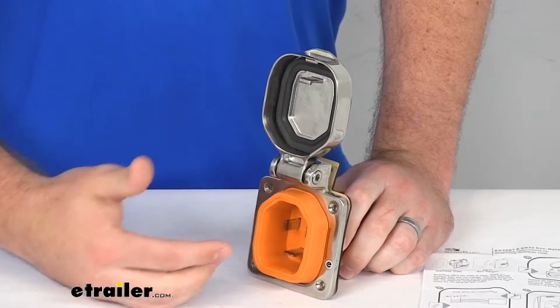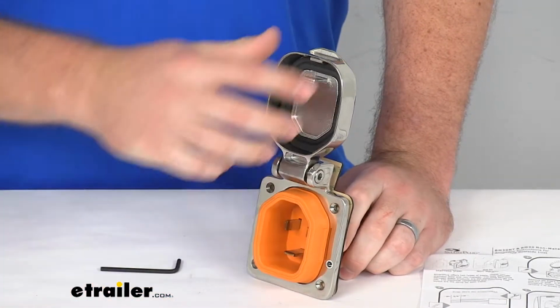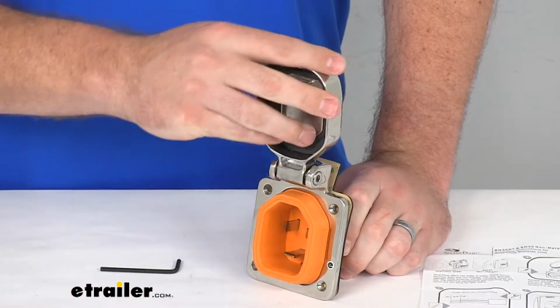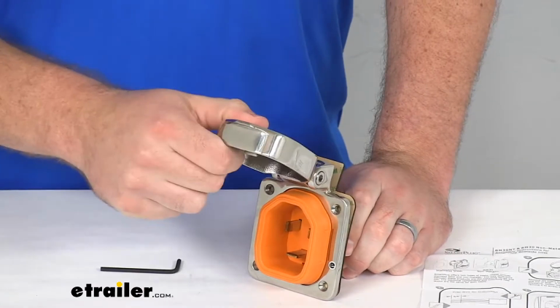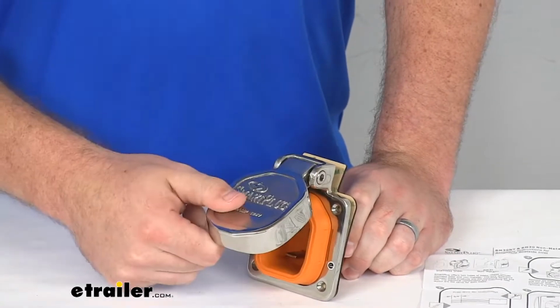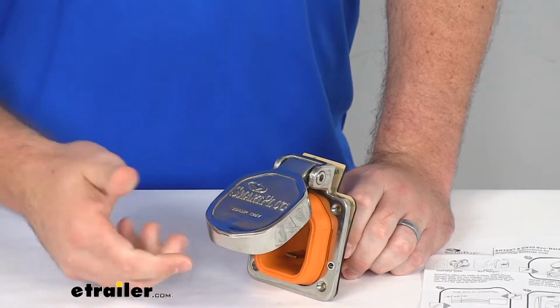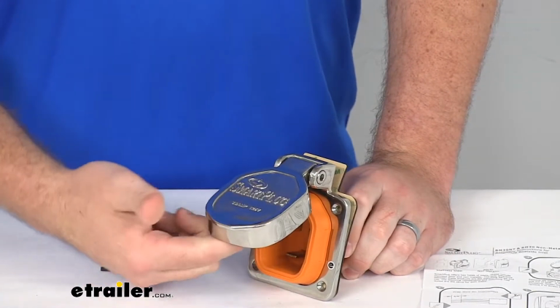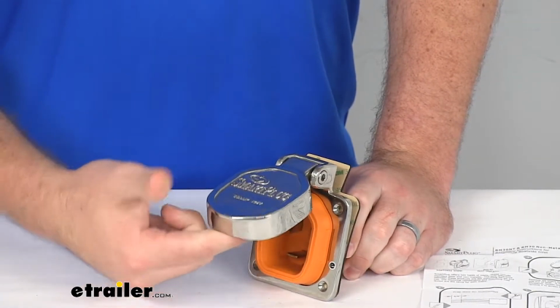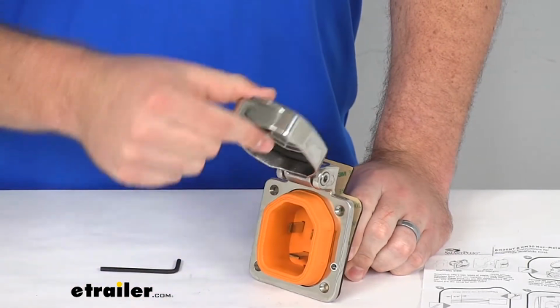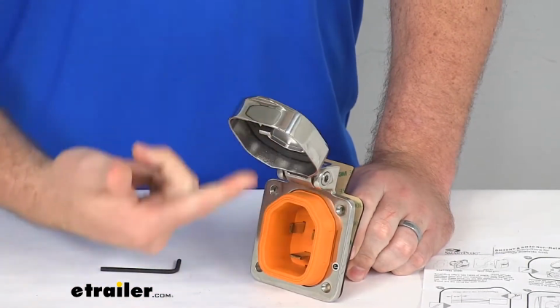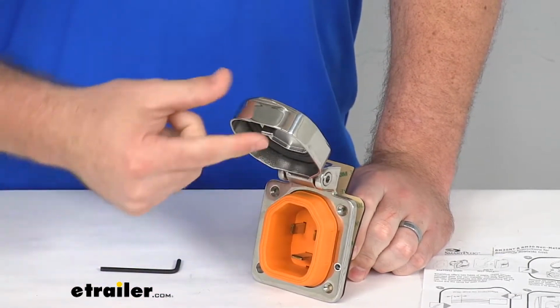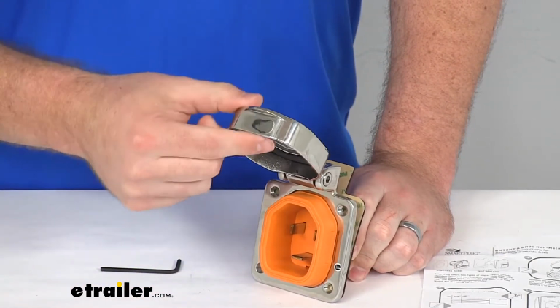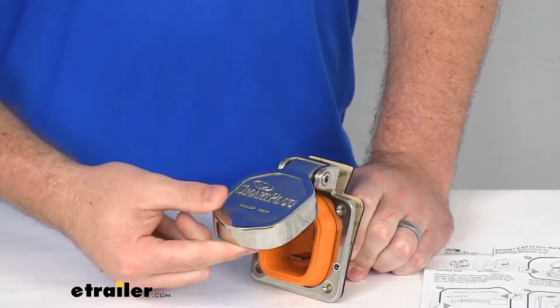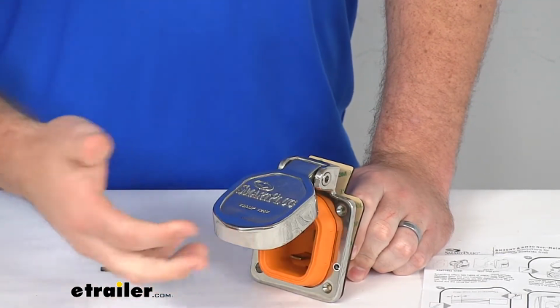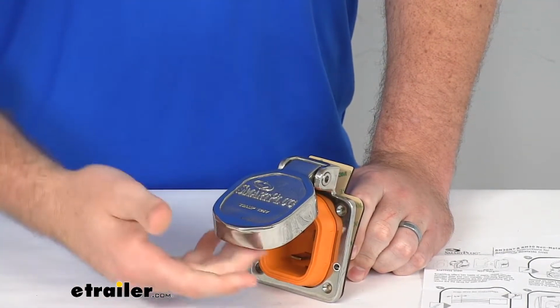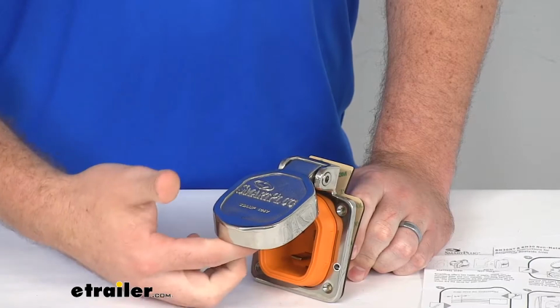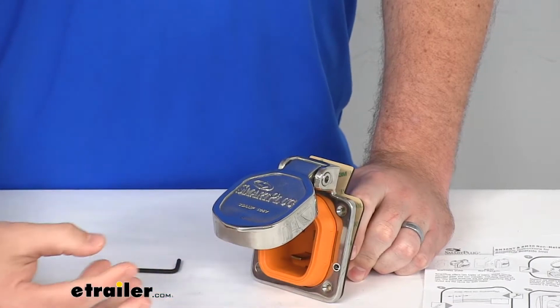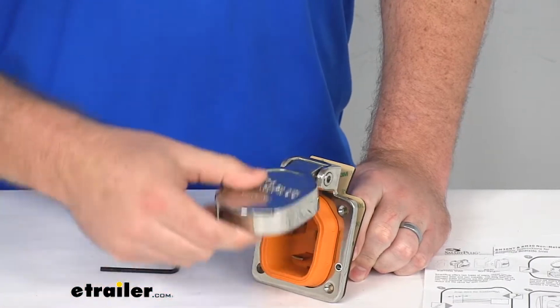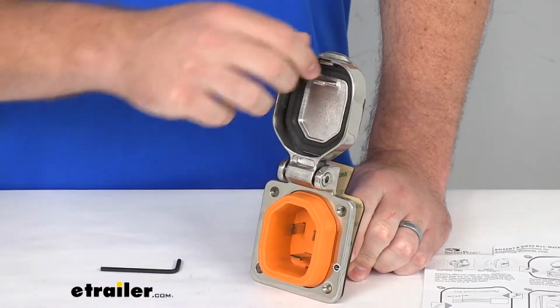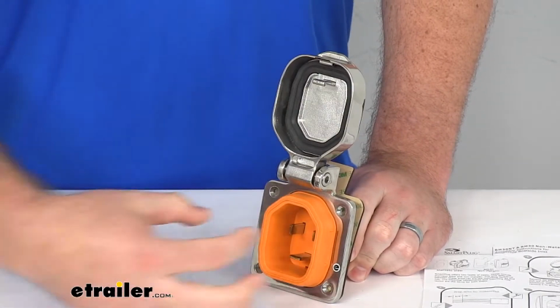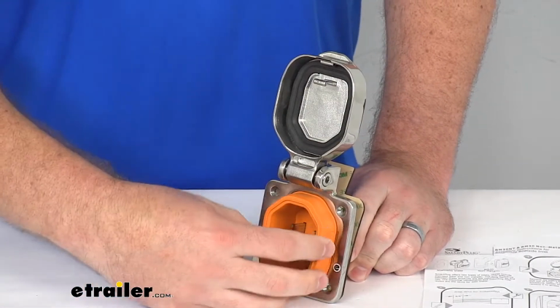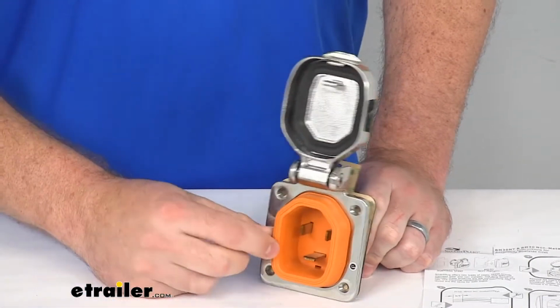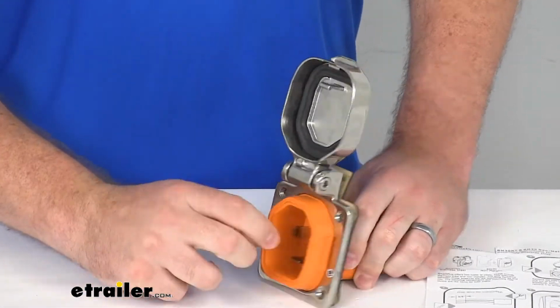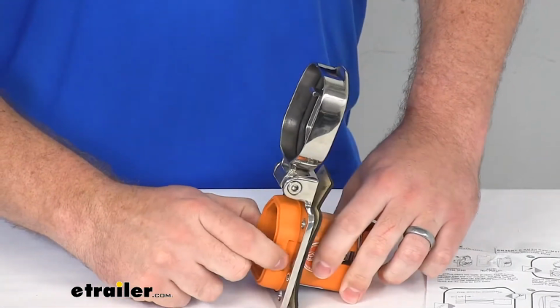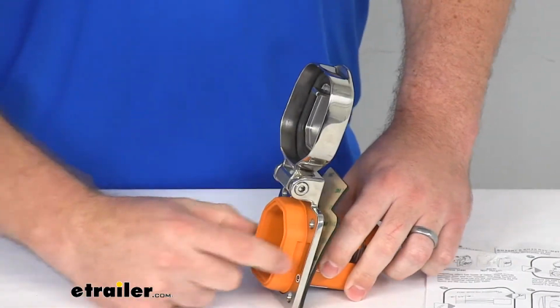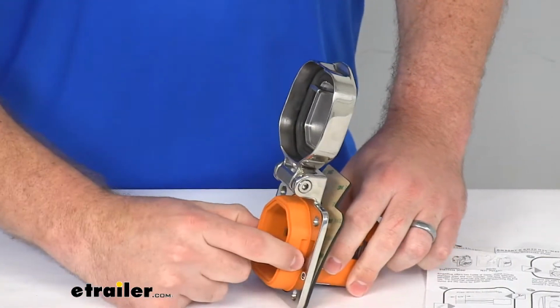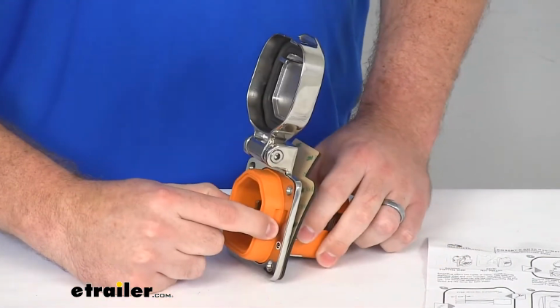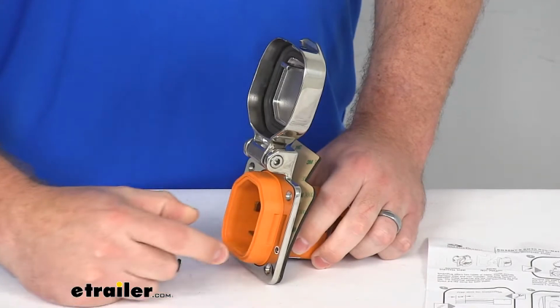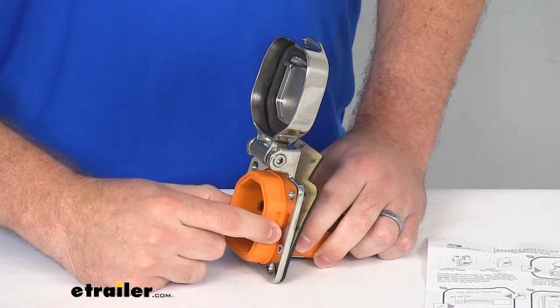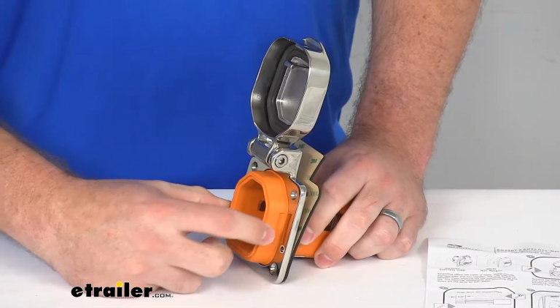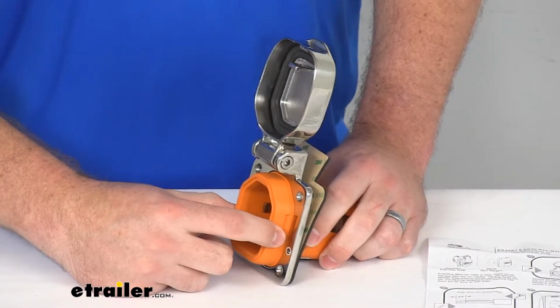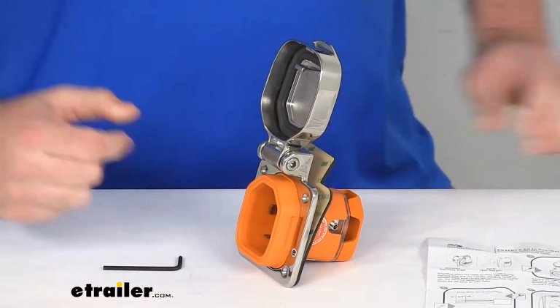The inlet cap is going to snap onto the connector so that when it's plugged in, it's going to be nice and secure. It's also going to accommodate those side connectors on your plug.